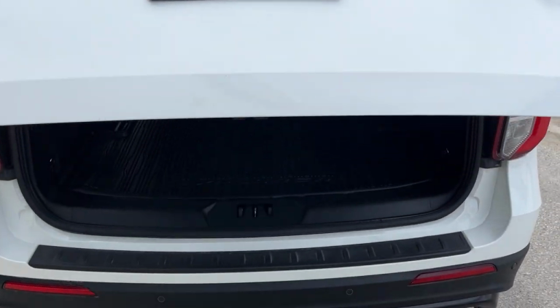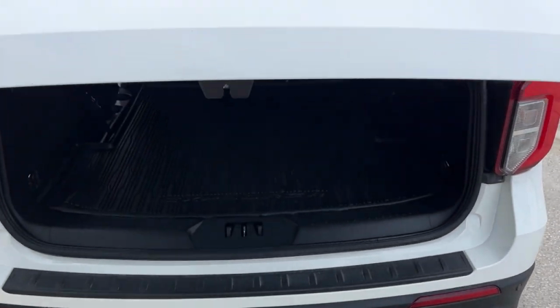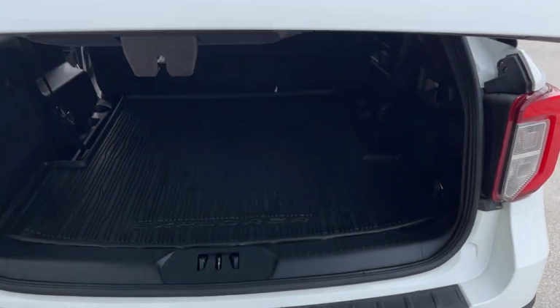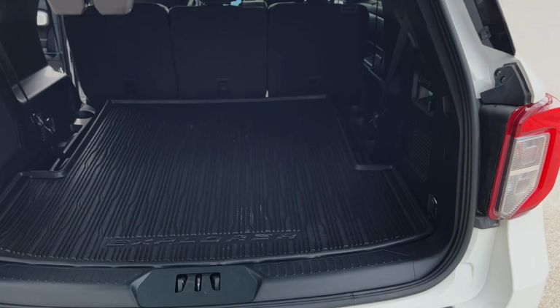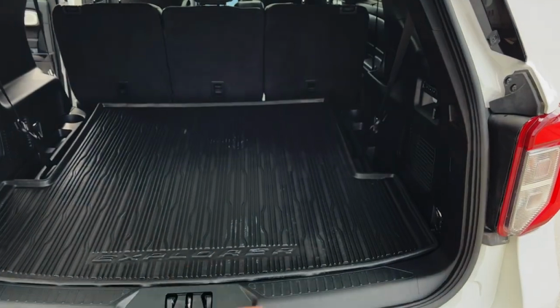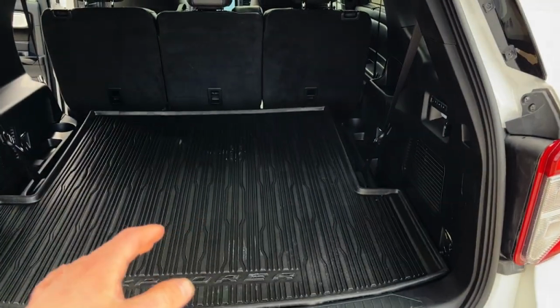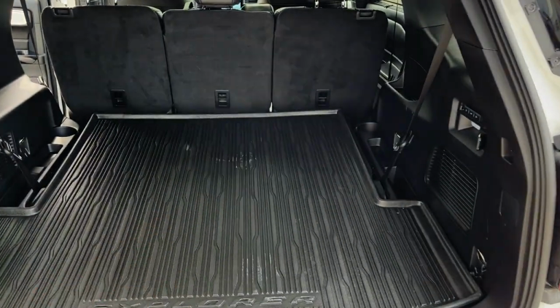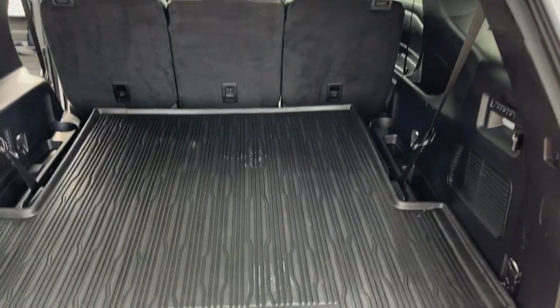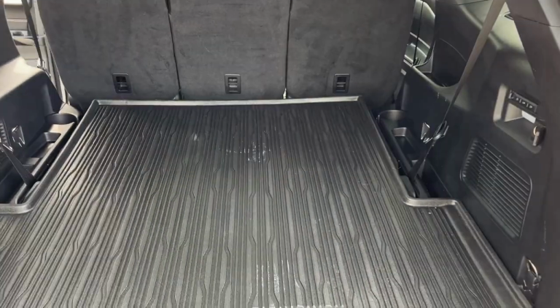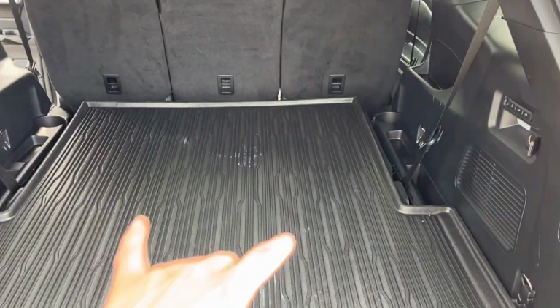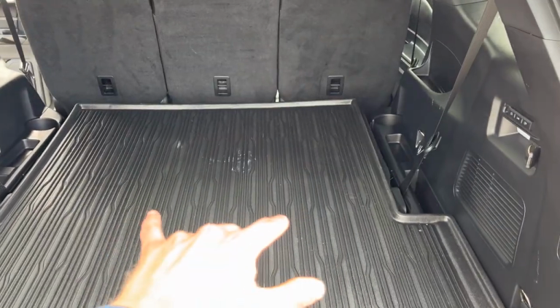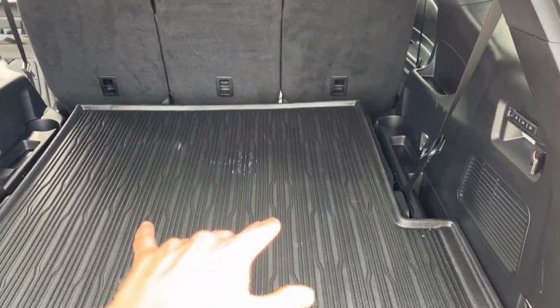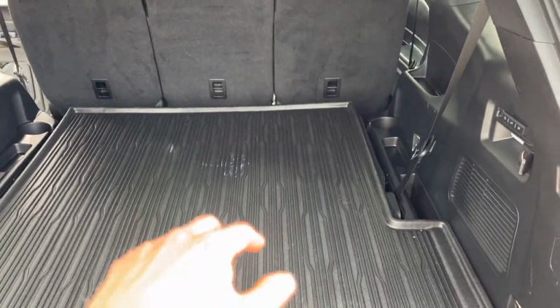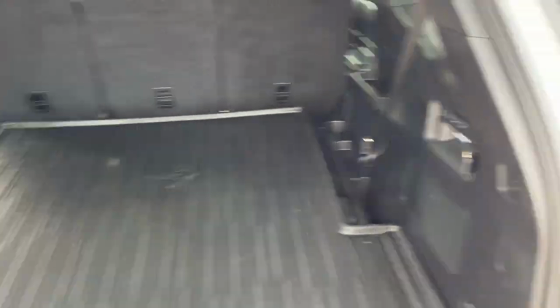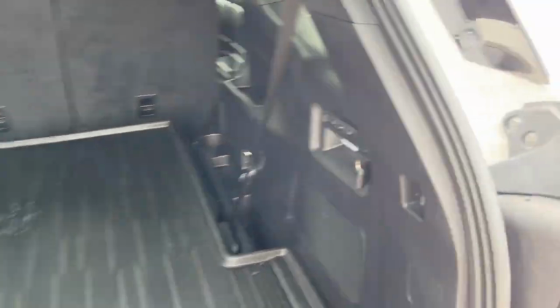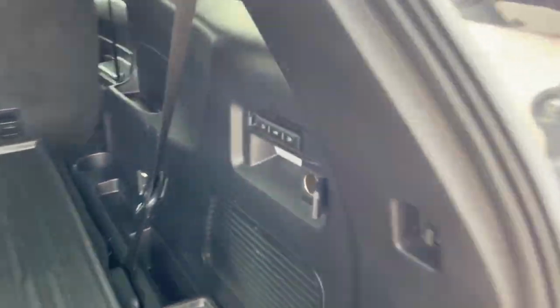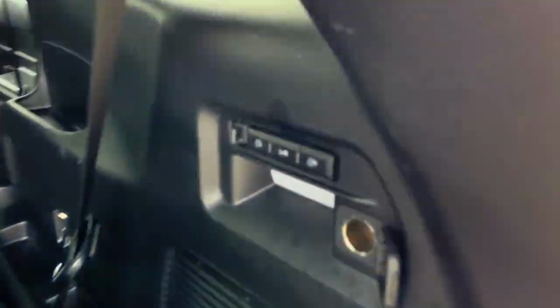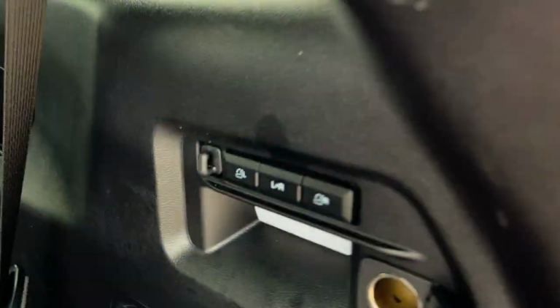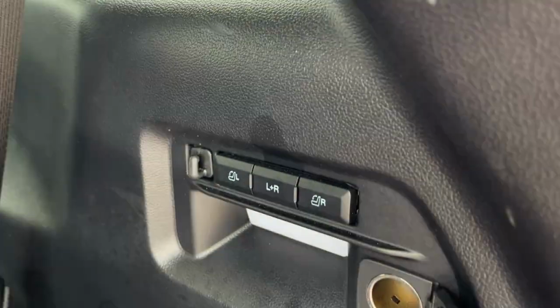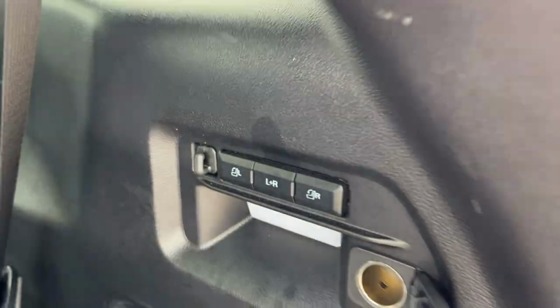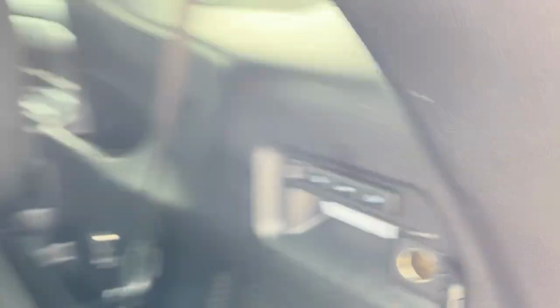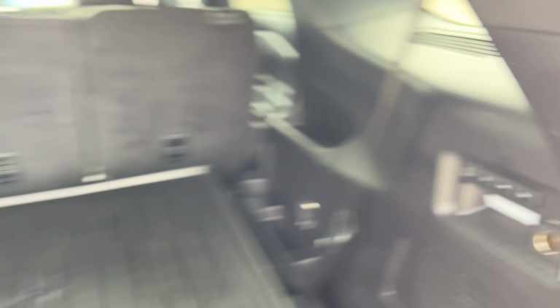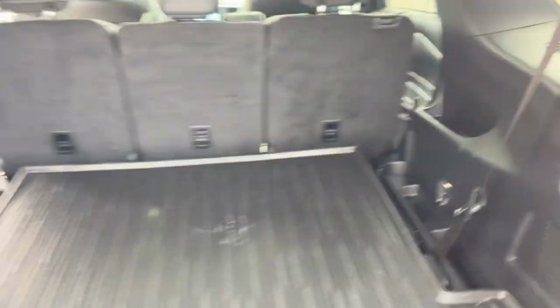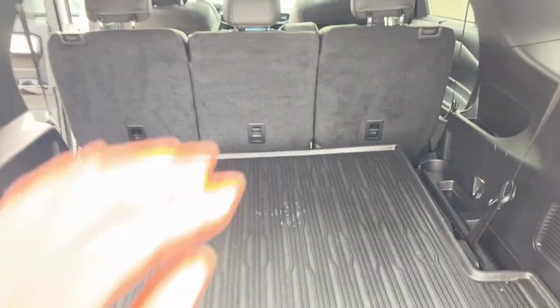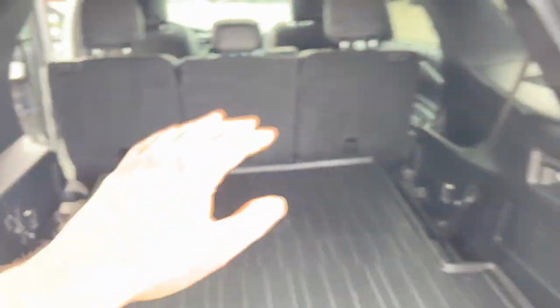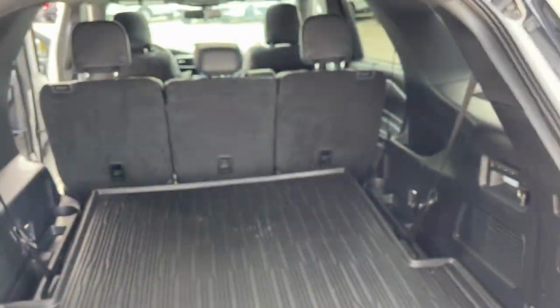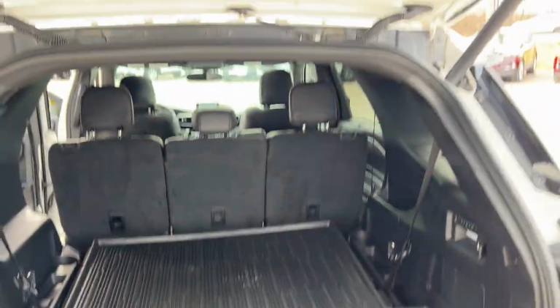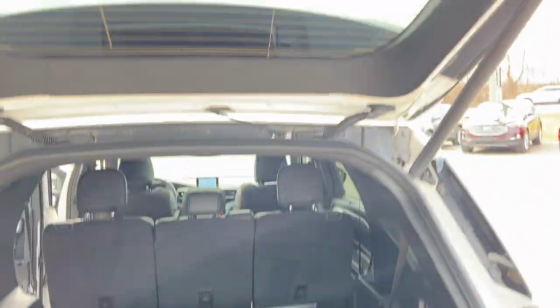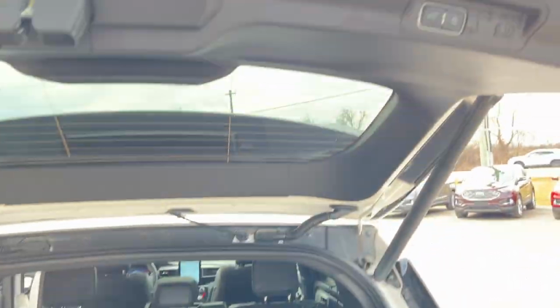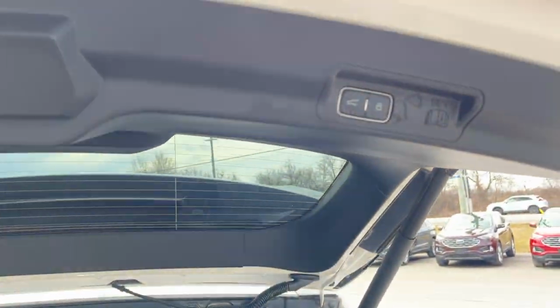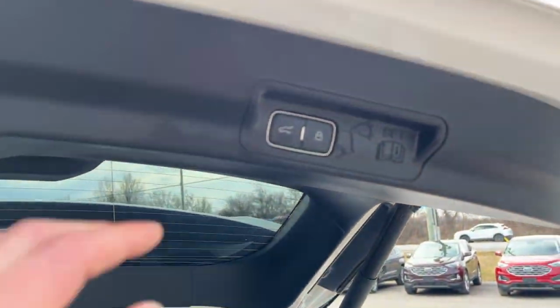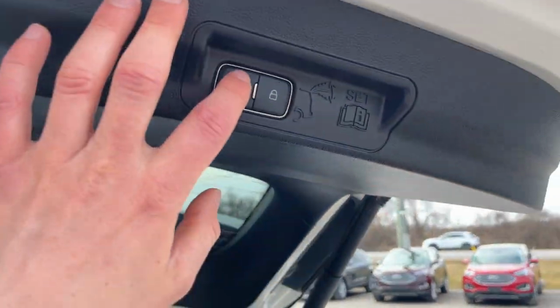There's plenty of space back here and you do get that Explorer mat. There are two more seats back here that are power folding up and down, and you can also fold down the center row as well.